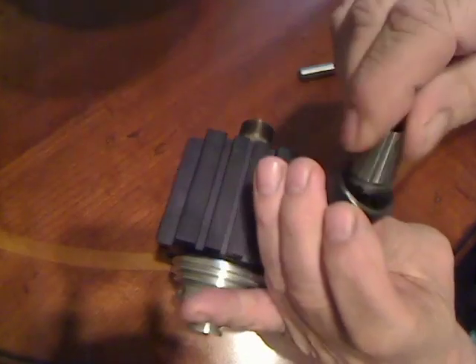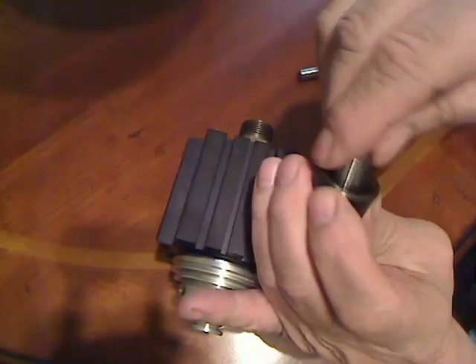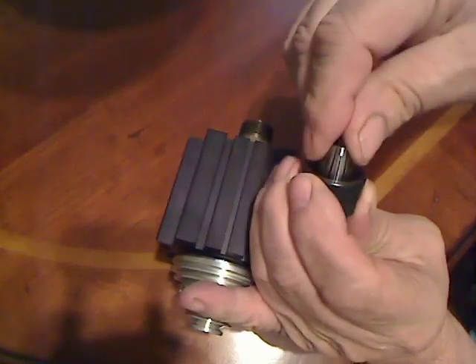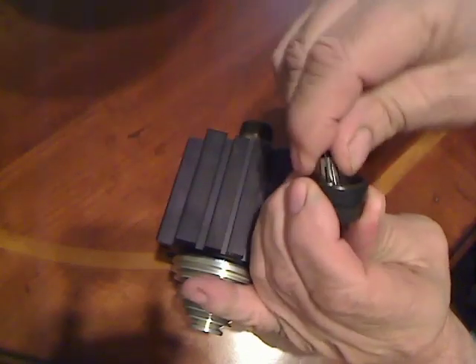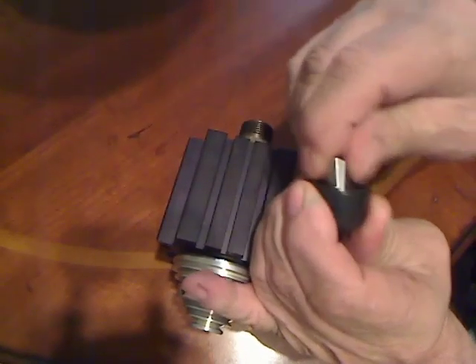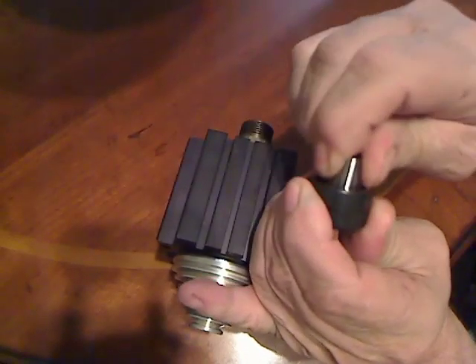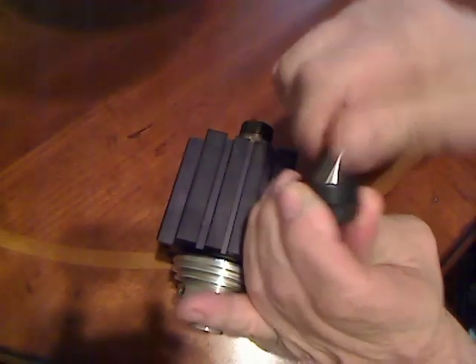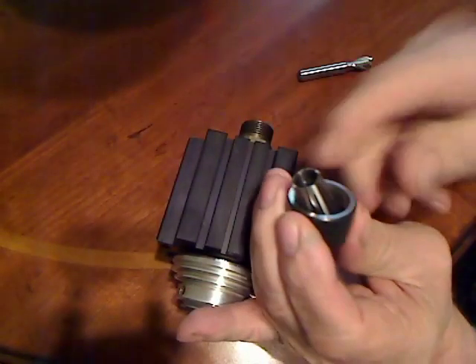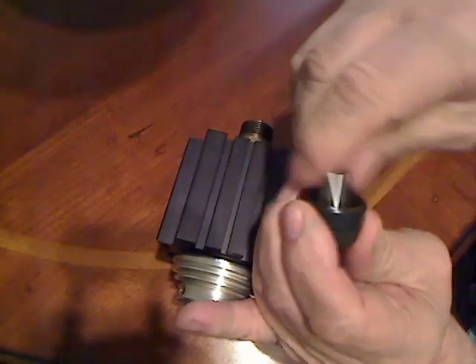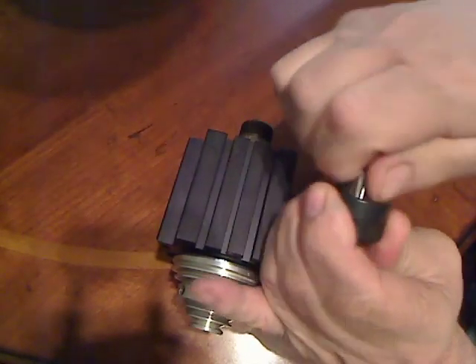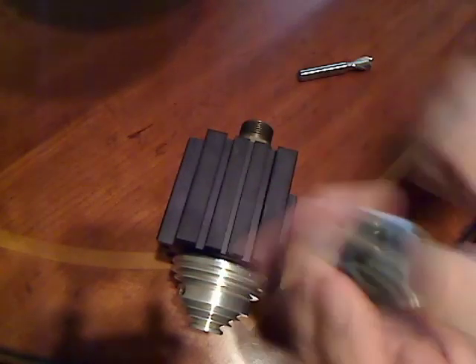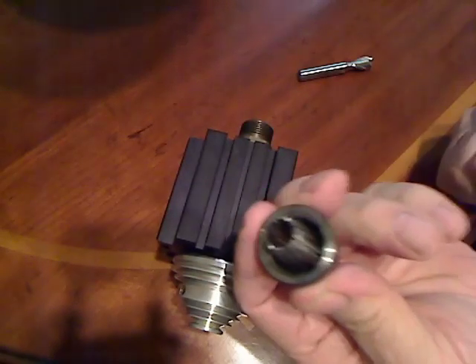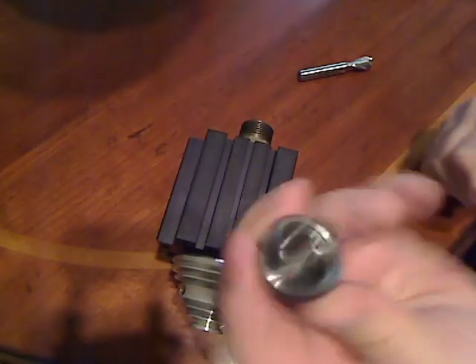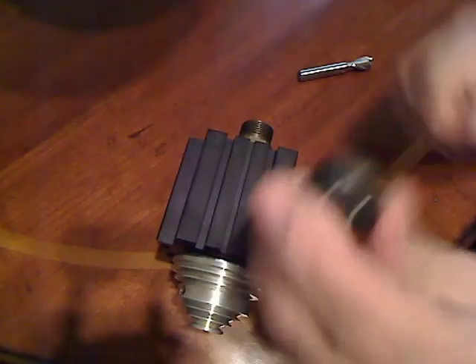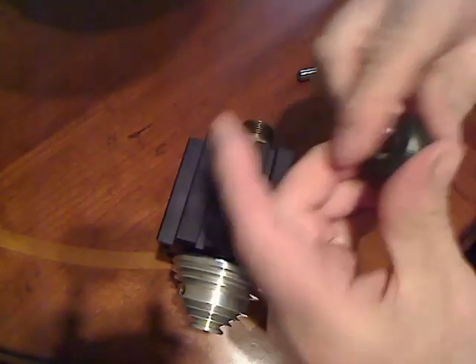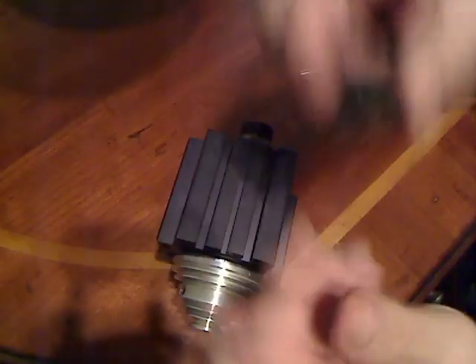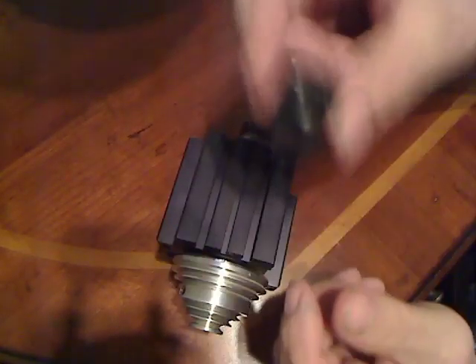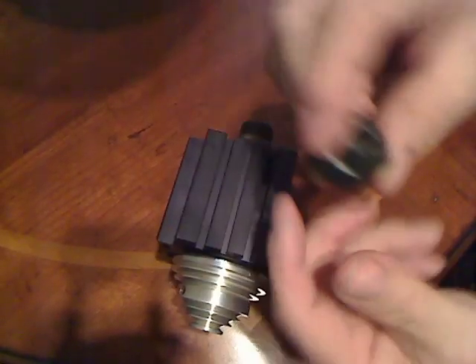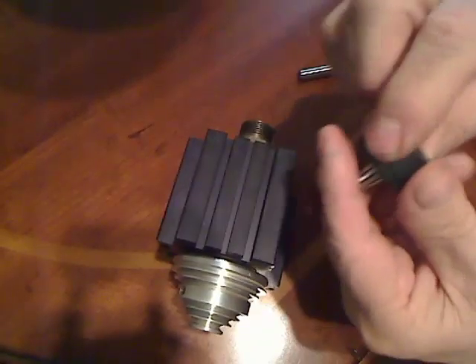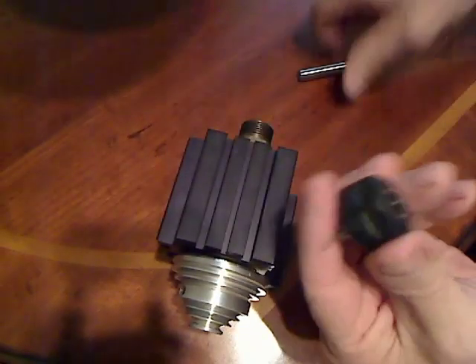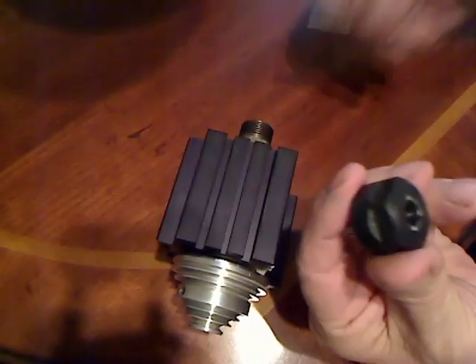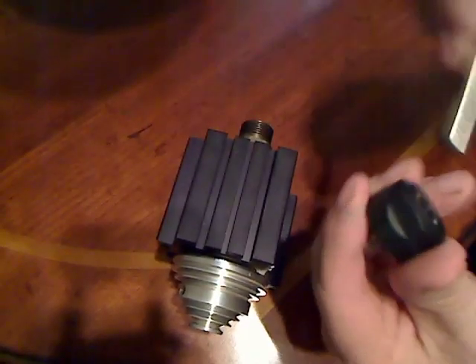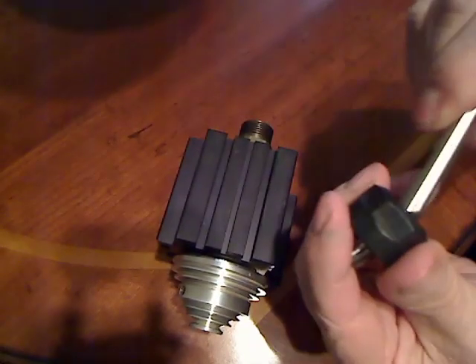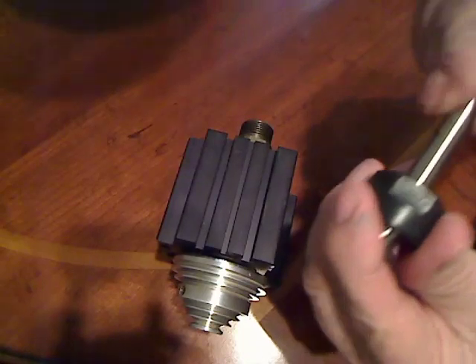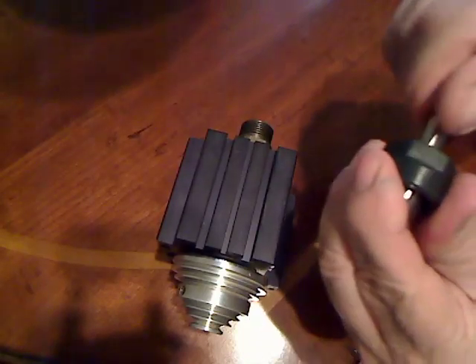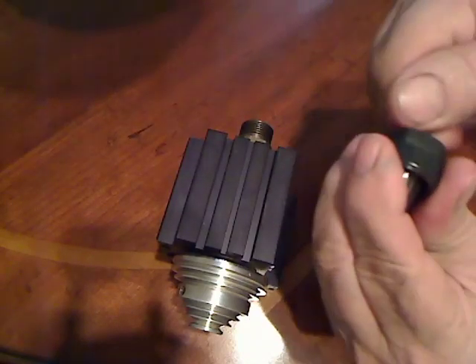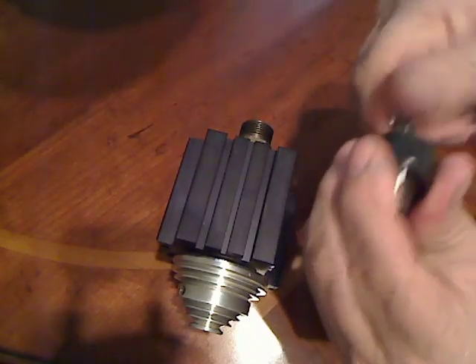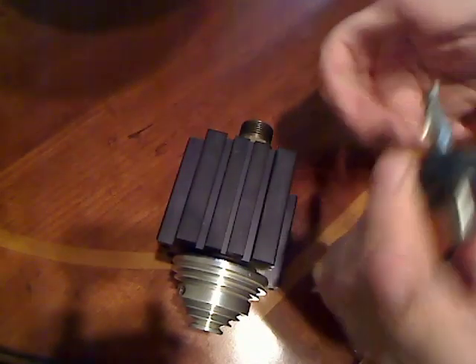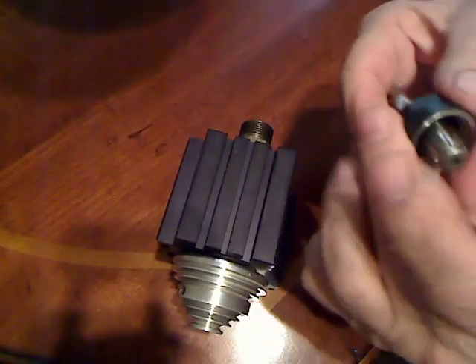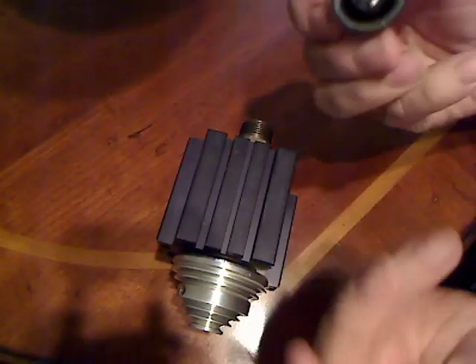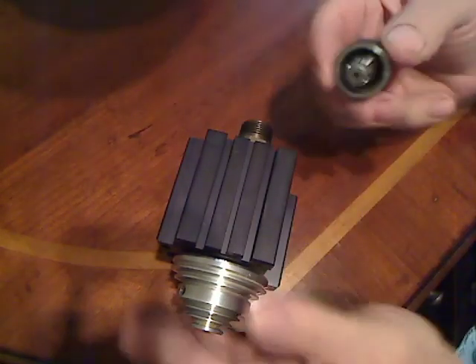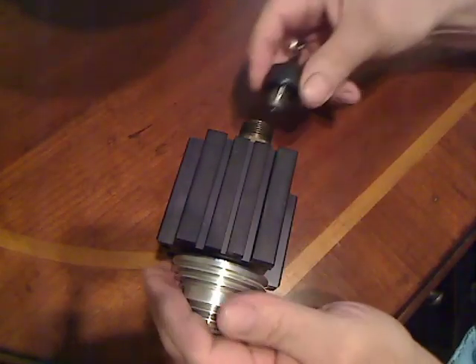You put it in there and snap it into place like so. You could turn it upside down and it doesn't come out. Then you put your cutter in — it's 3/8" in this particular instance.